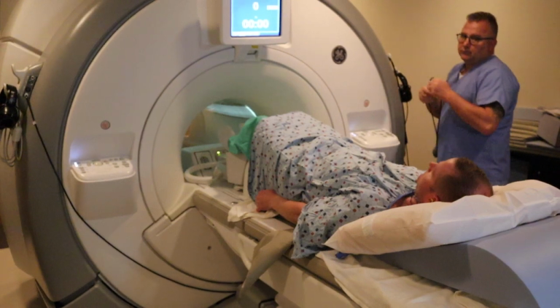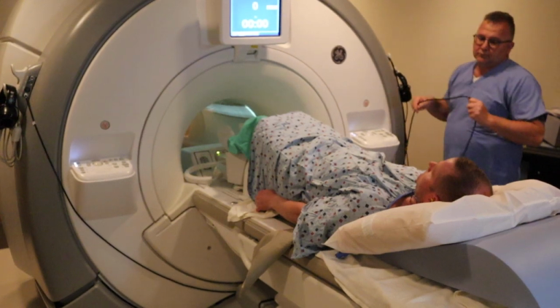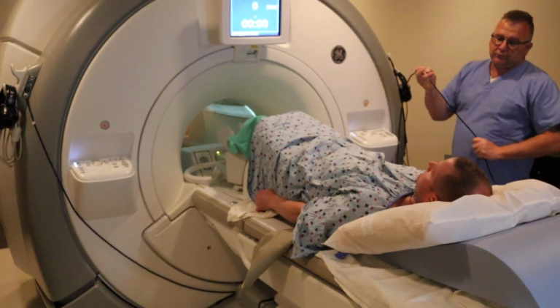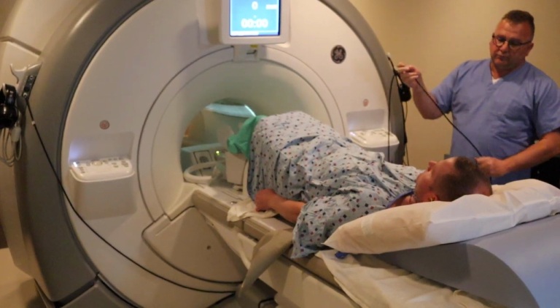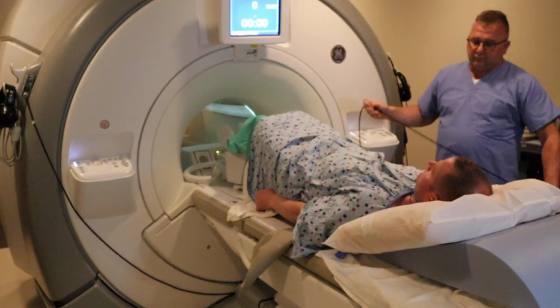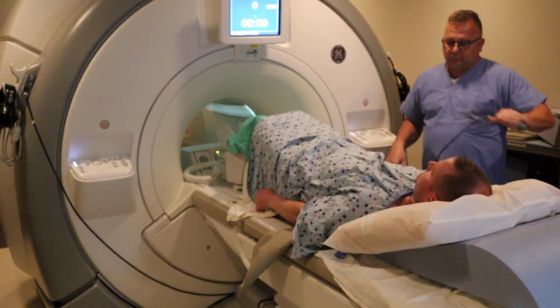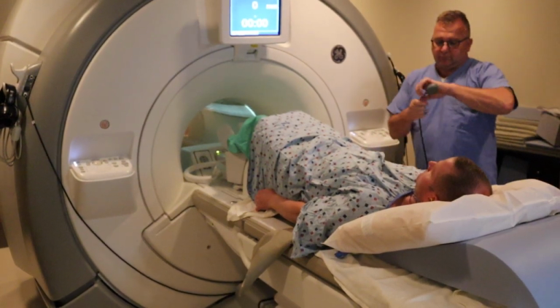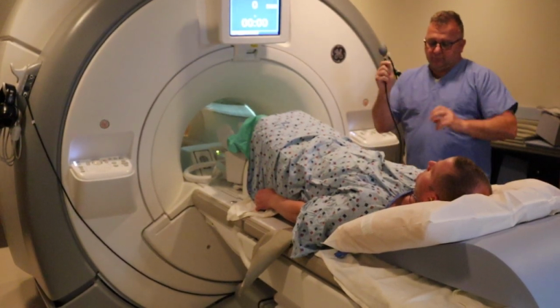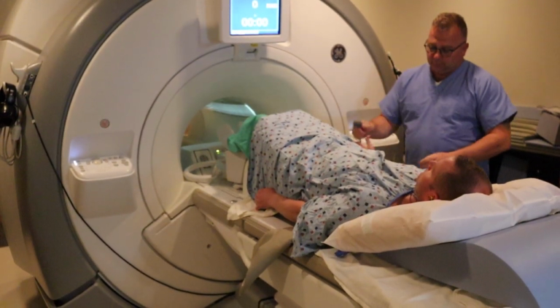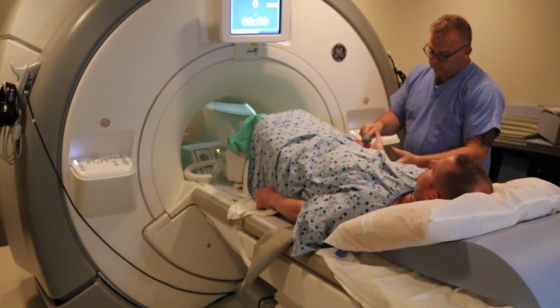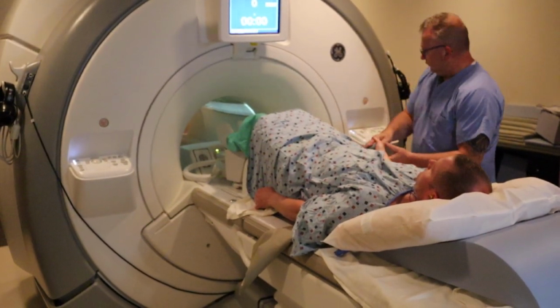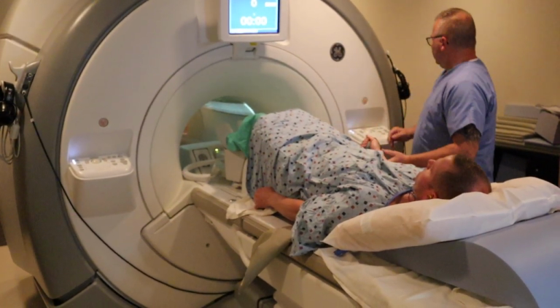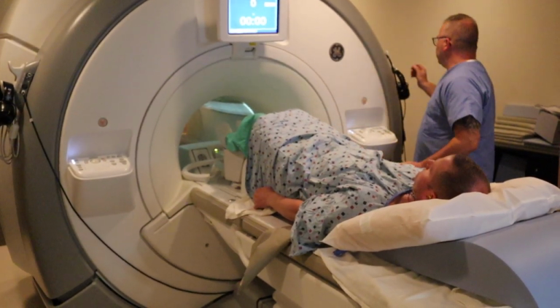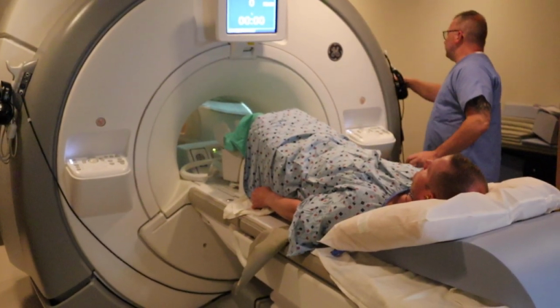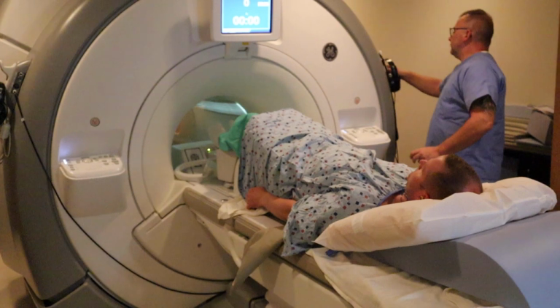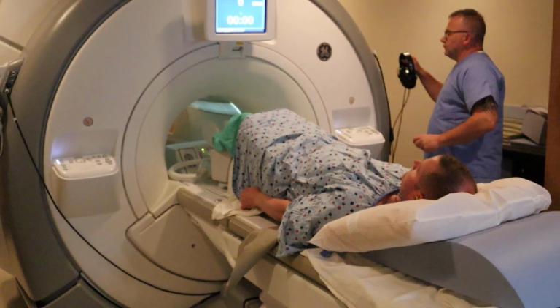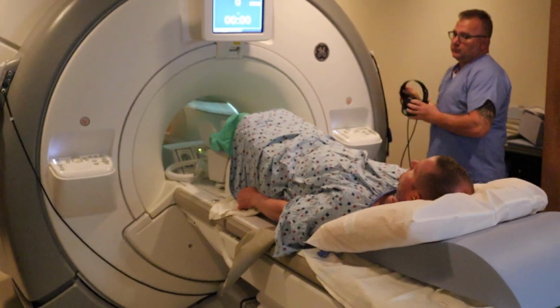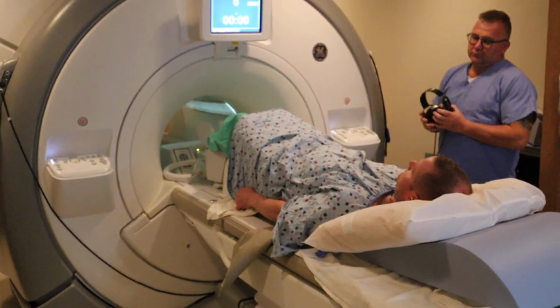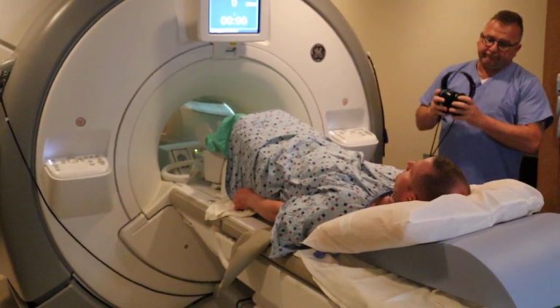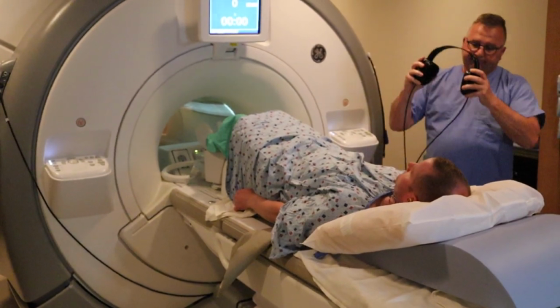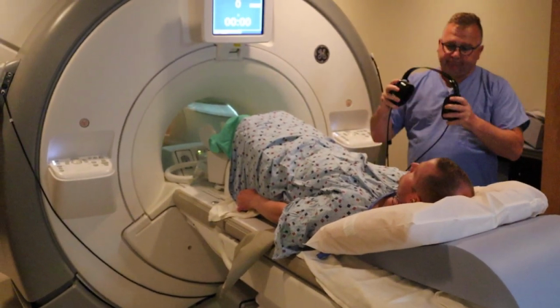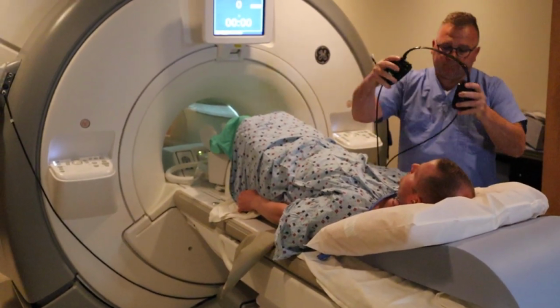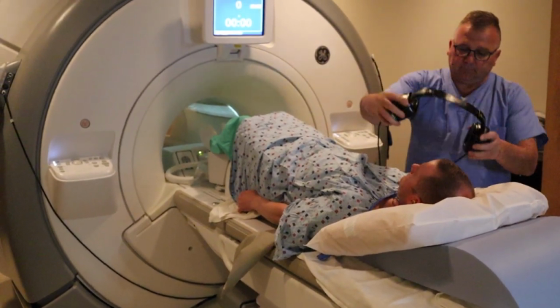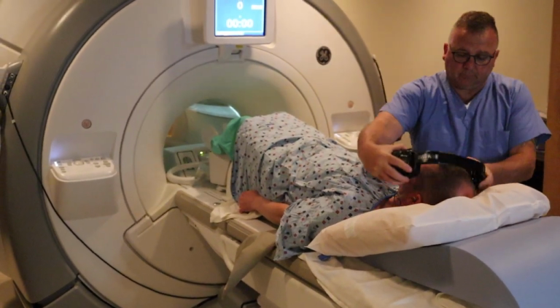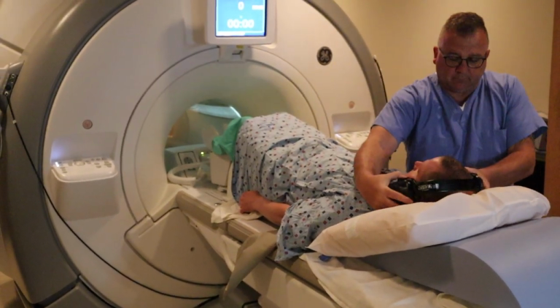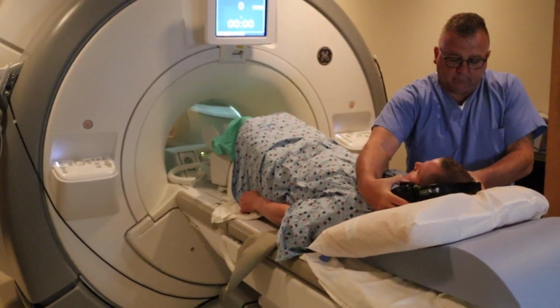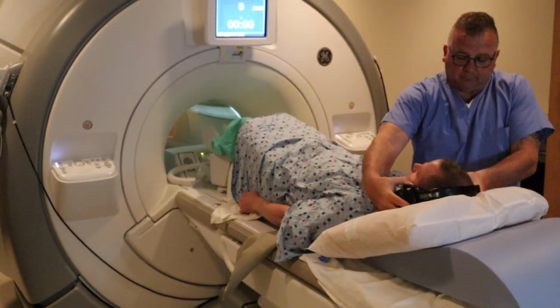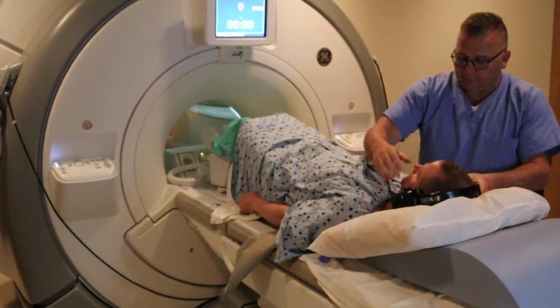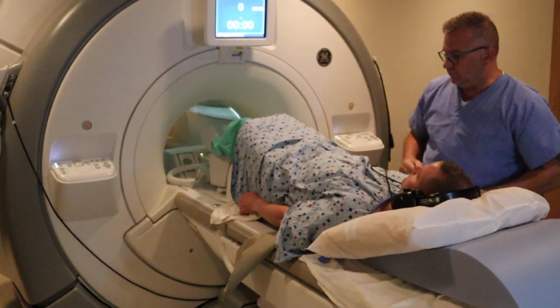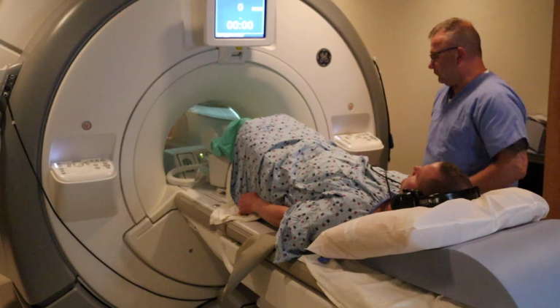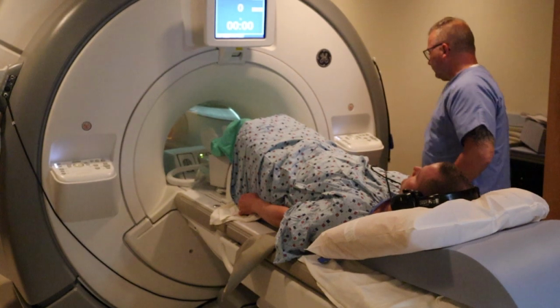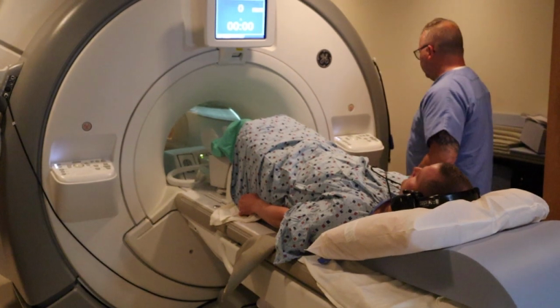We're going to provide them the panic ball in case they need to communicate with the technologist, and a pair of headphones to listen to music provided by the imaging center.